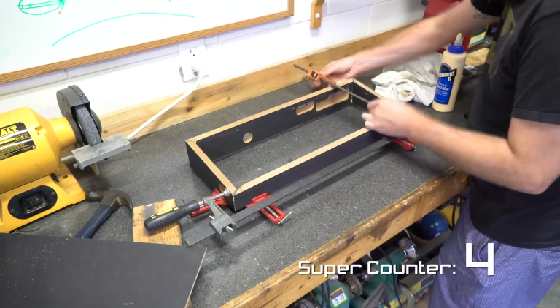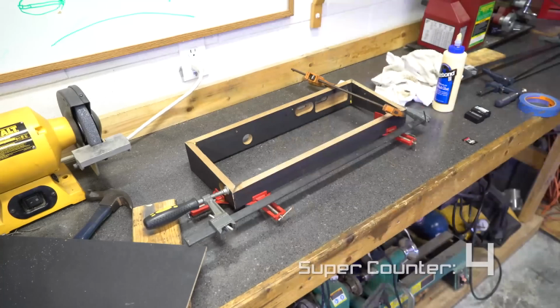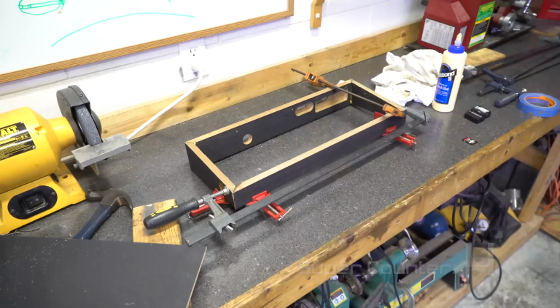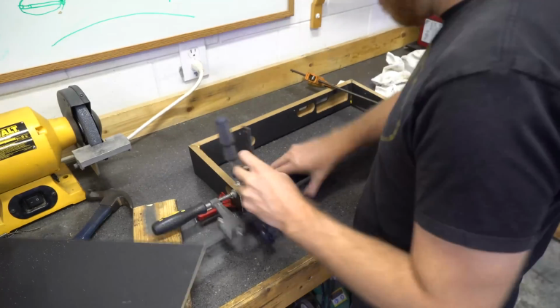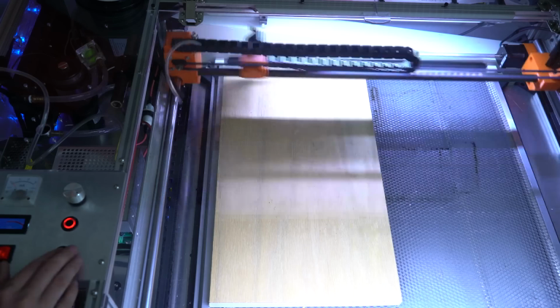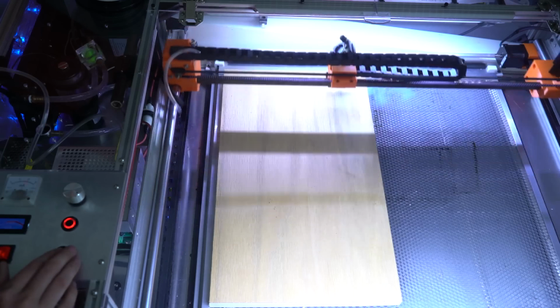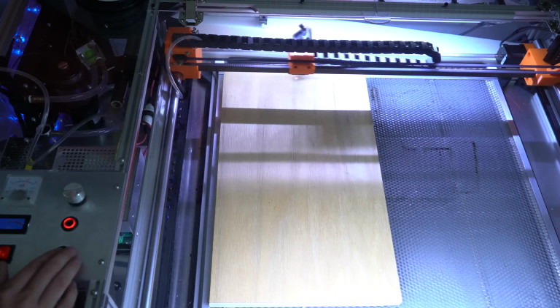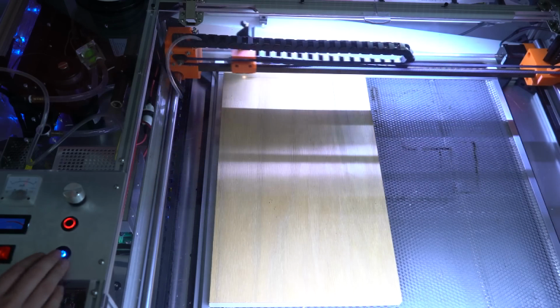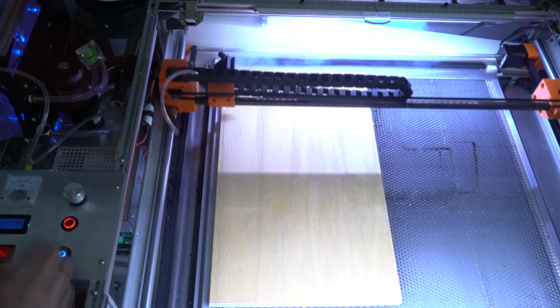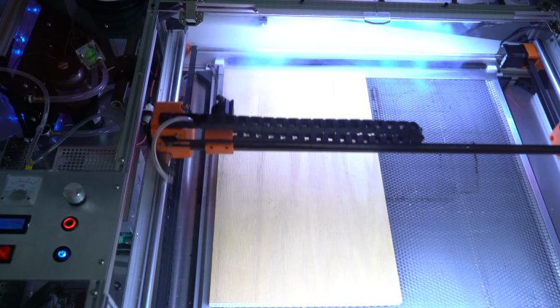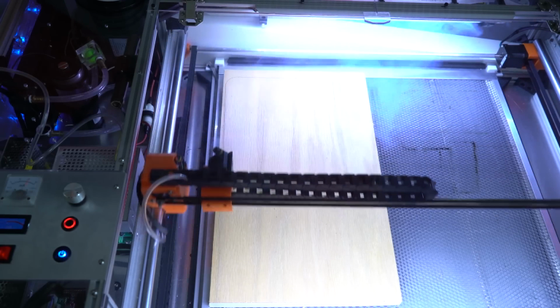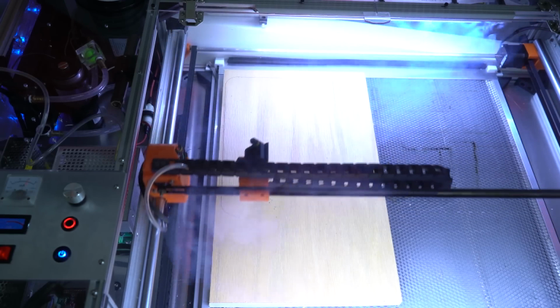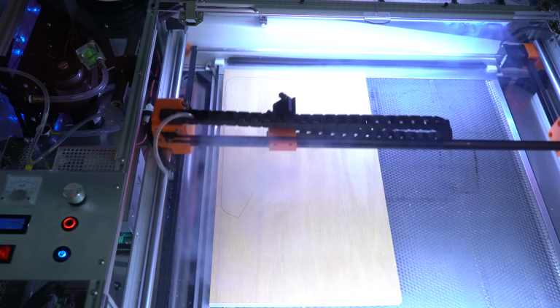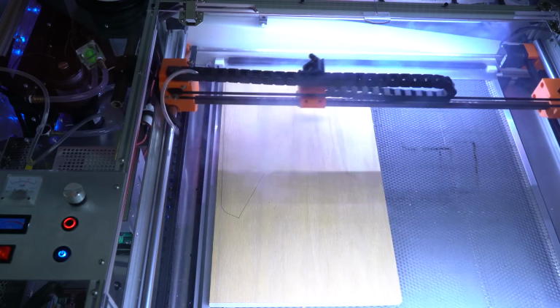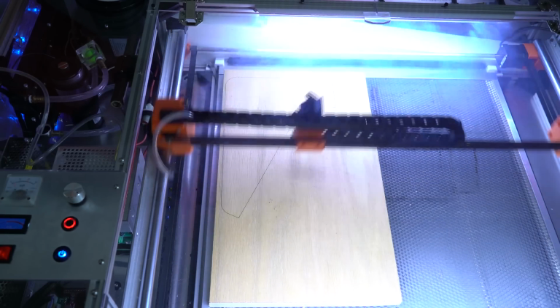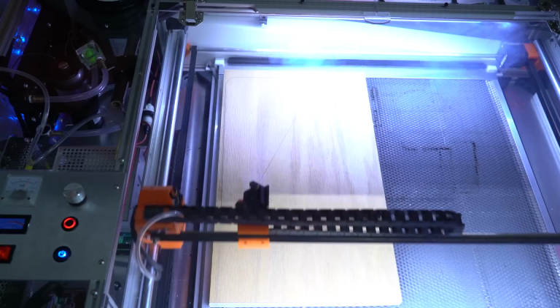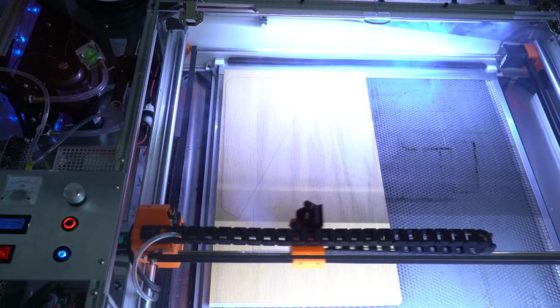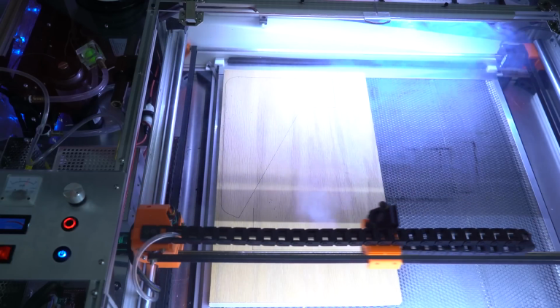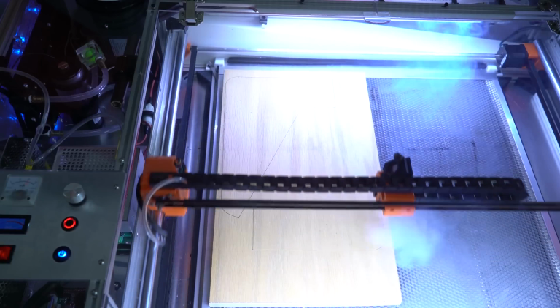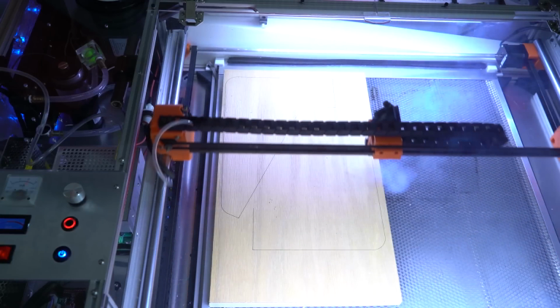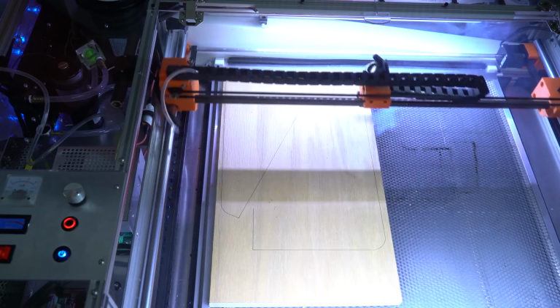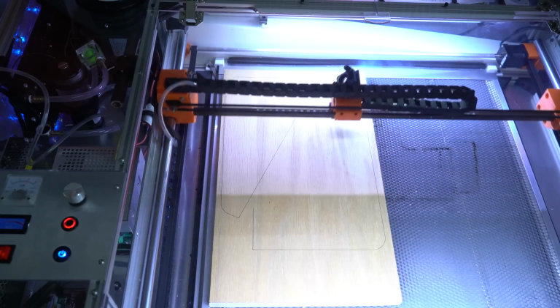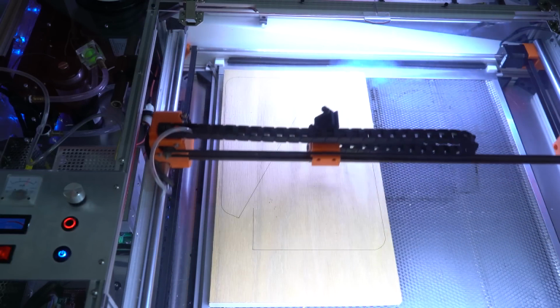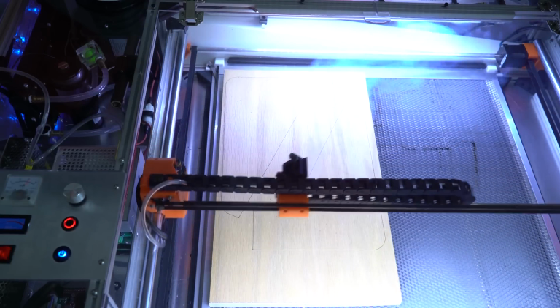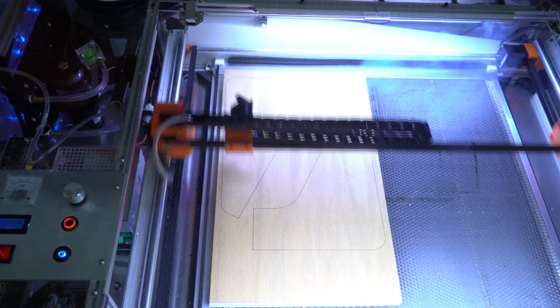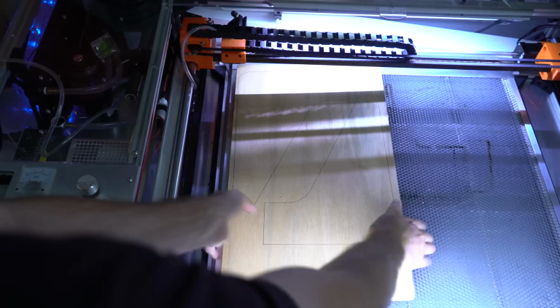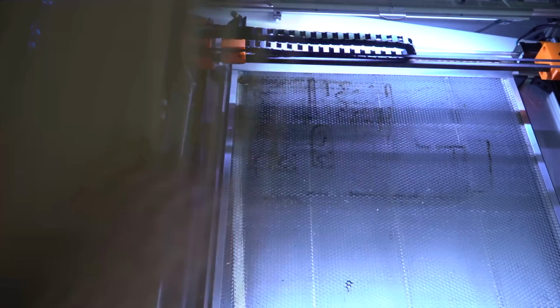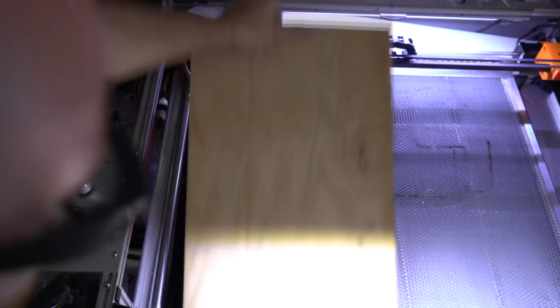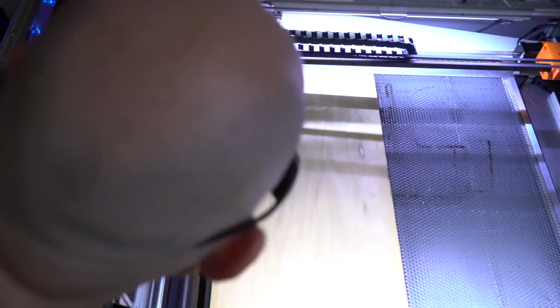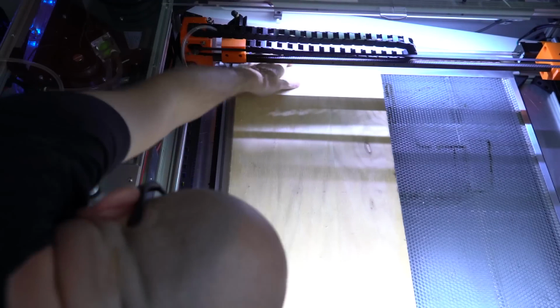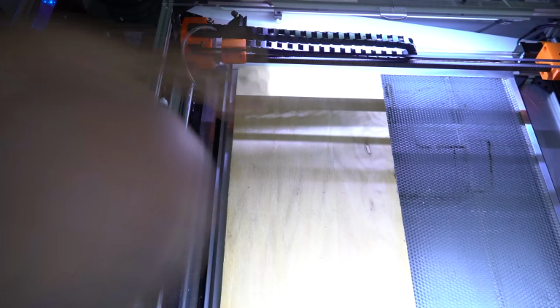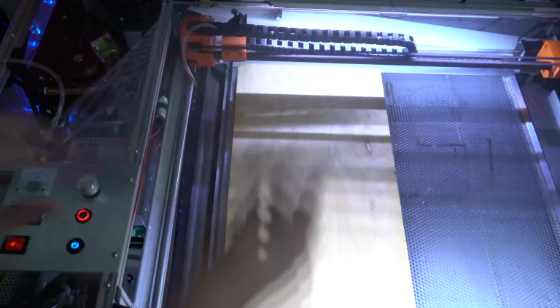Here you can see we're using the laser cutter — we're really just using this to mark the wood on where to cut it. I'm going to cut it on the bandsaw in a minute. I have this tool so I'm using it, but you could totally just take measurements and draw it right on the board. It made it easy for me.